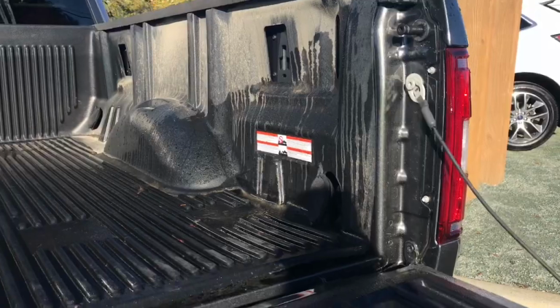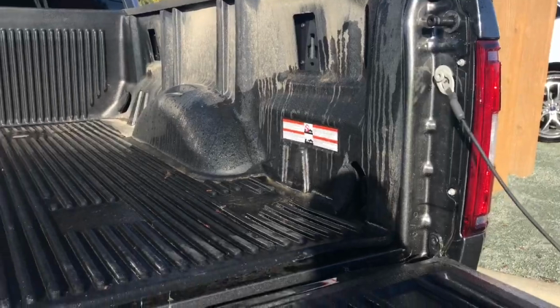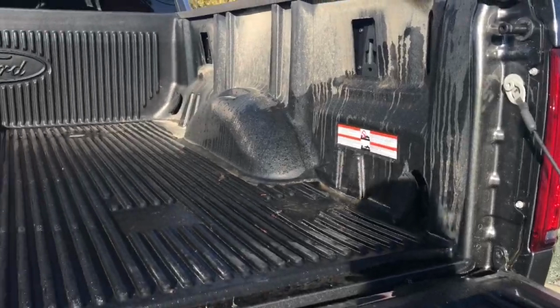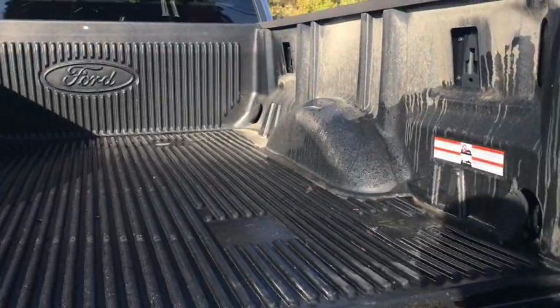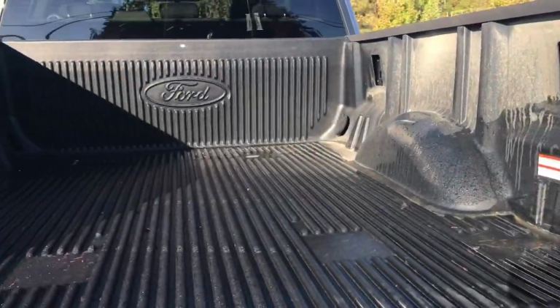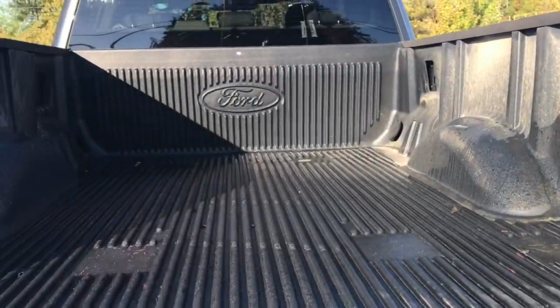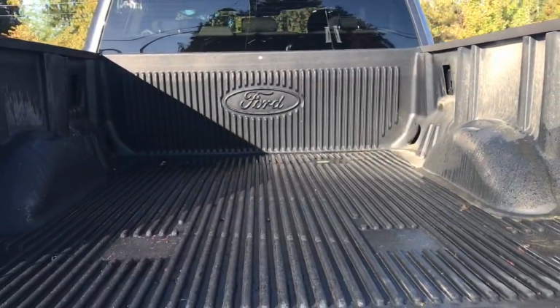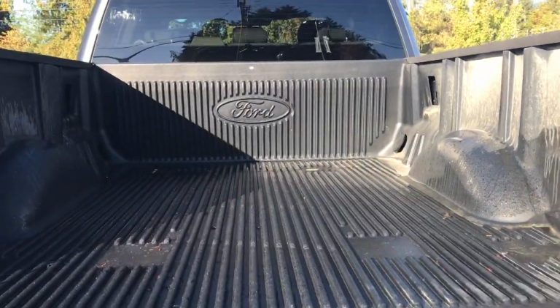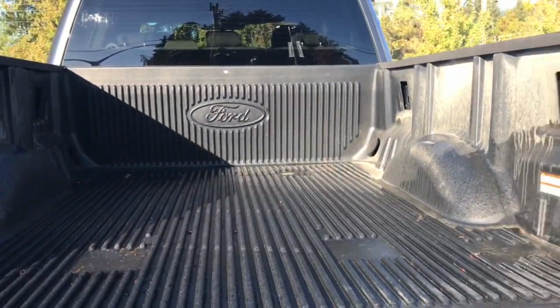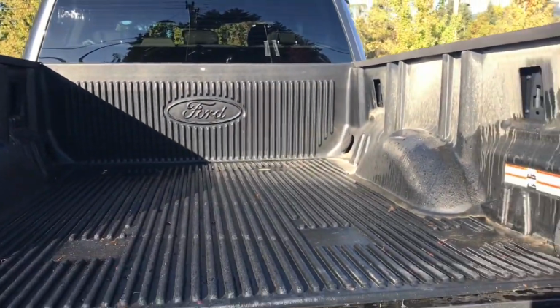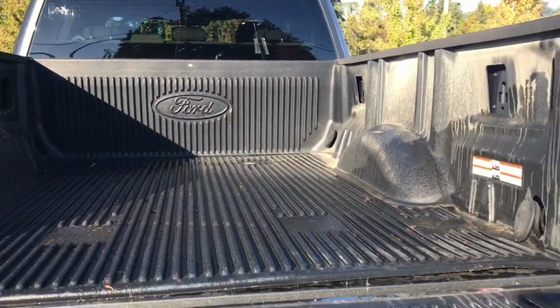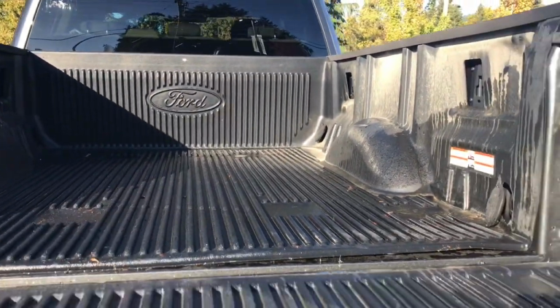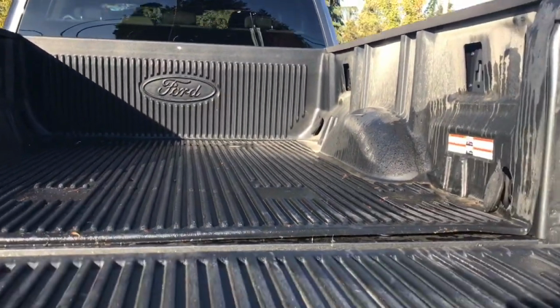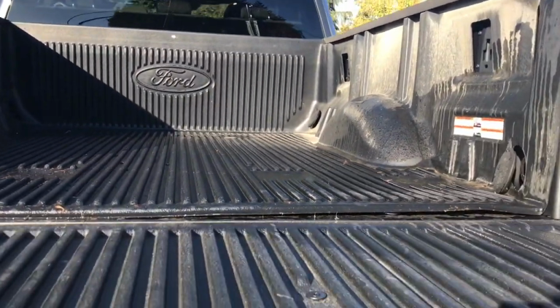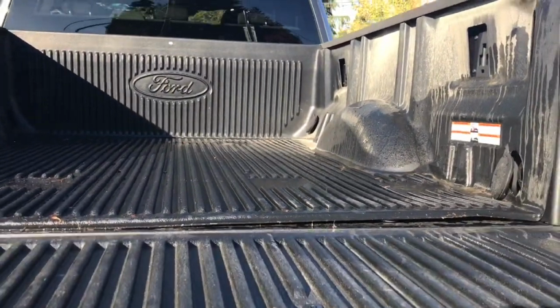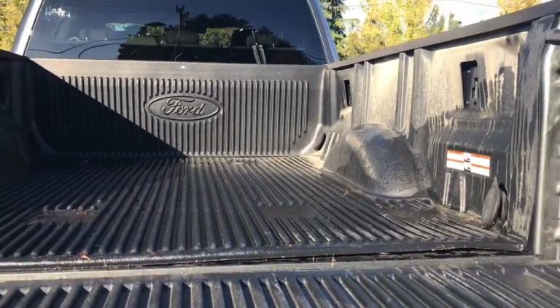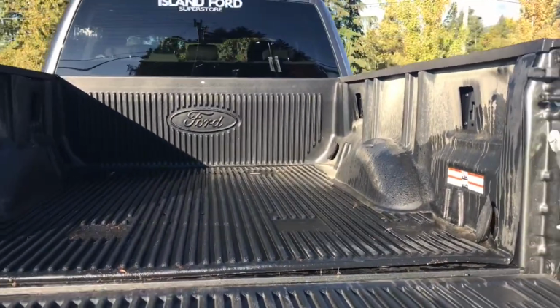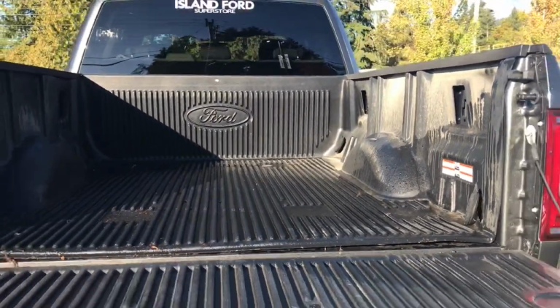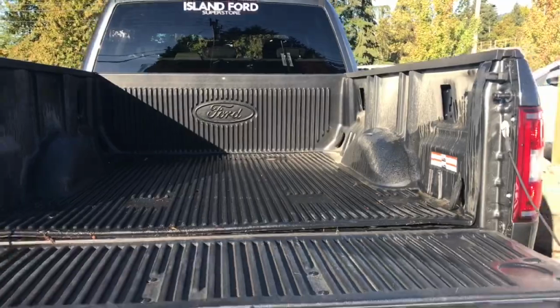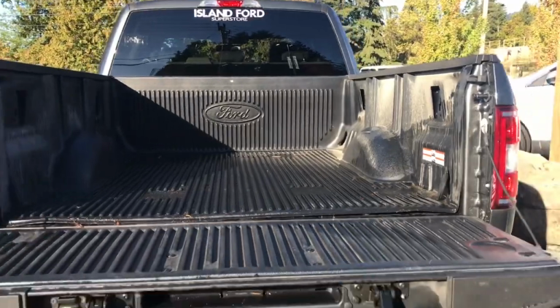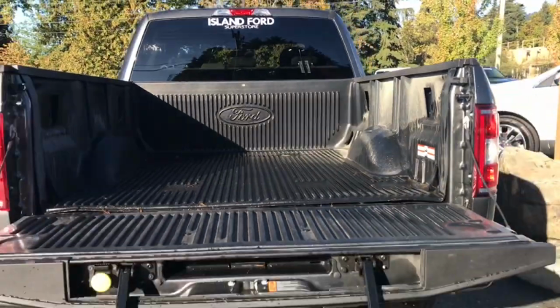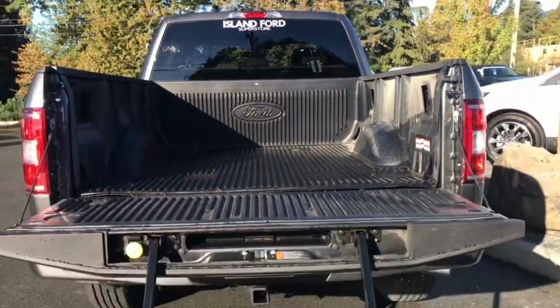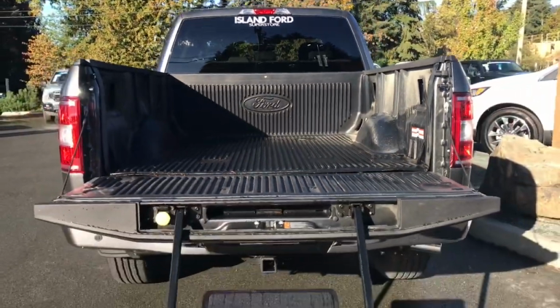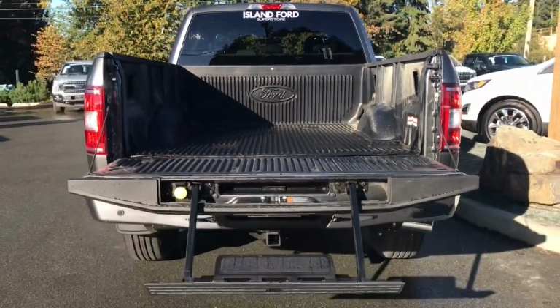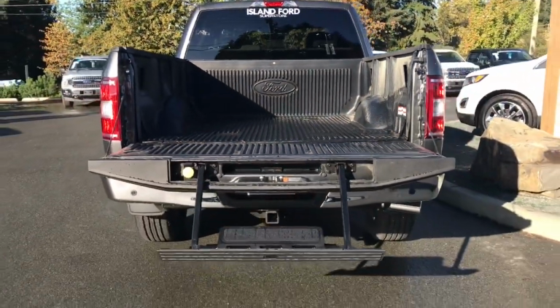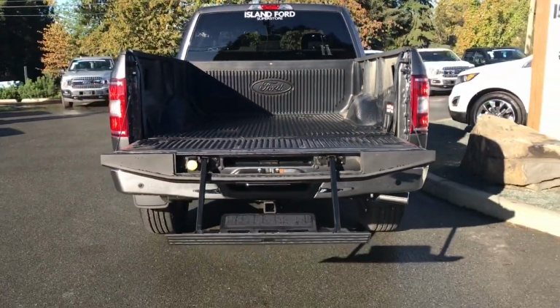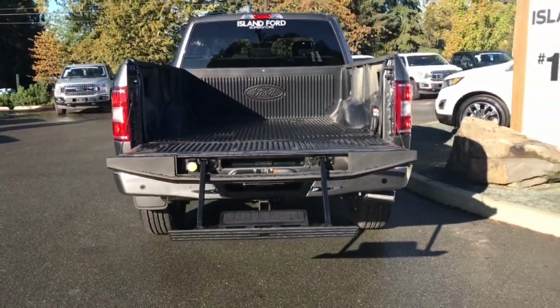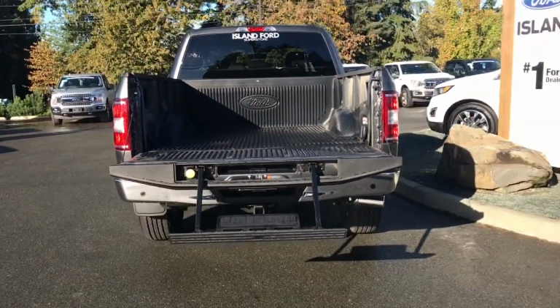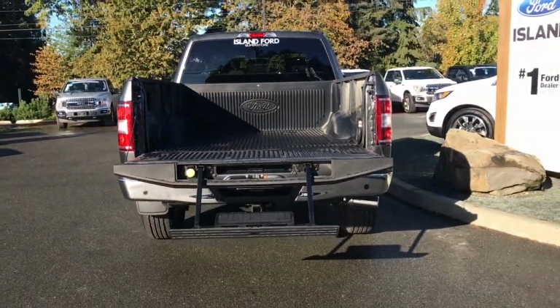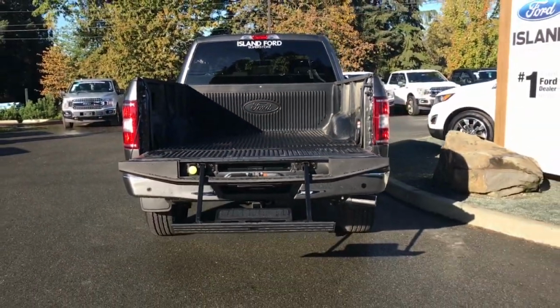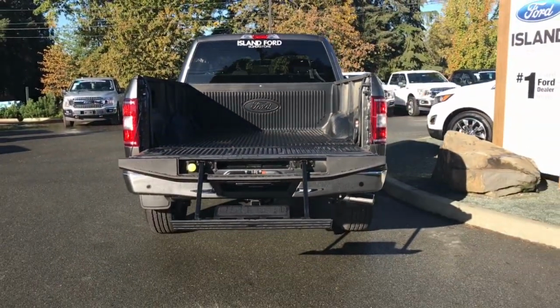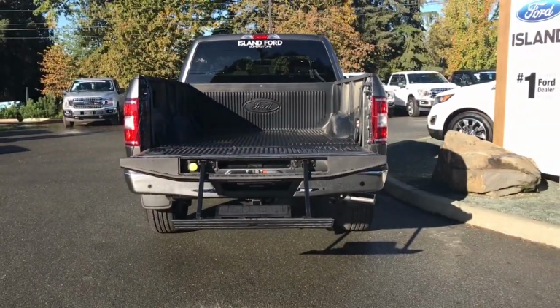Inside the bed you have tie-downs in all four corners as well as the BoxLink system. You have a plastic vinyl box liner as well as a tailgate step to make it easier to get in.